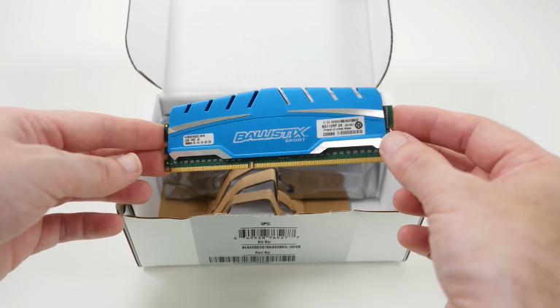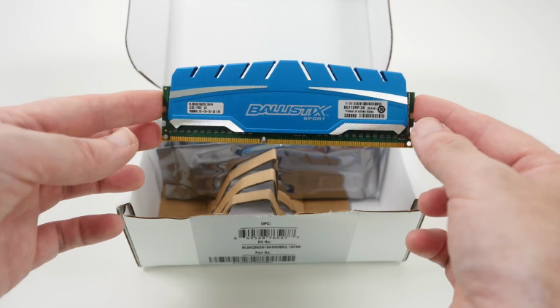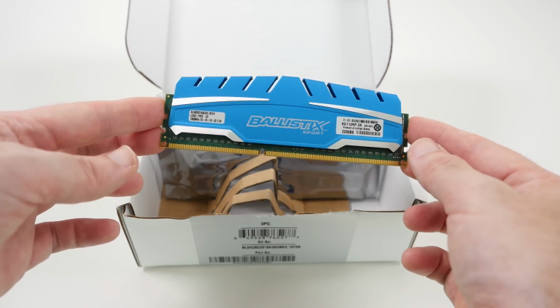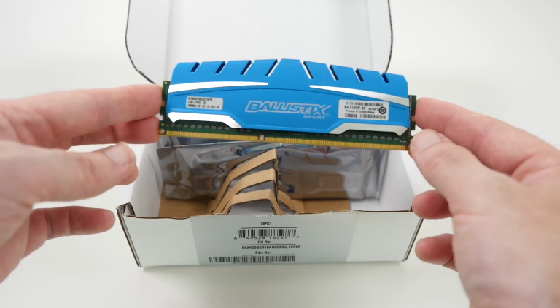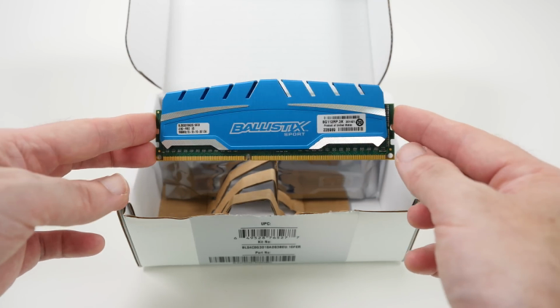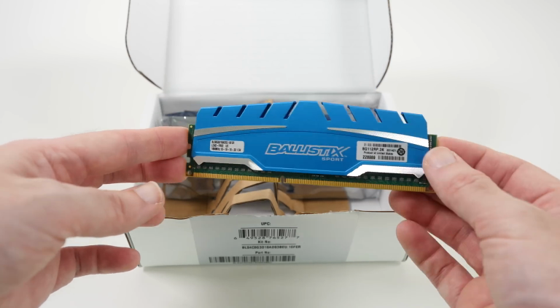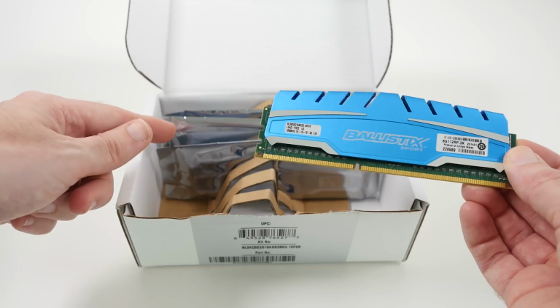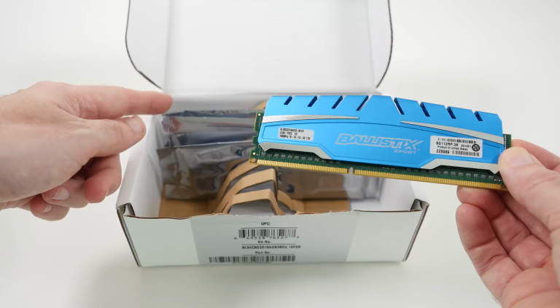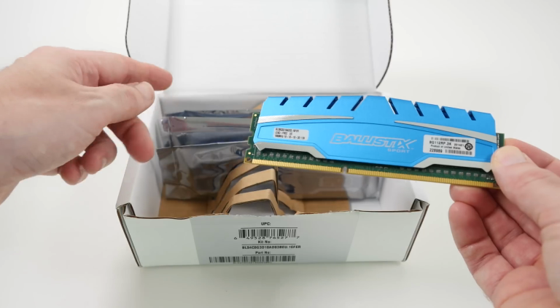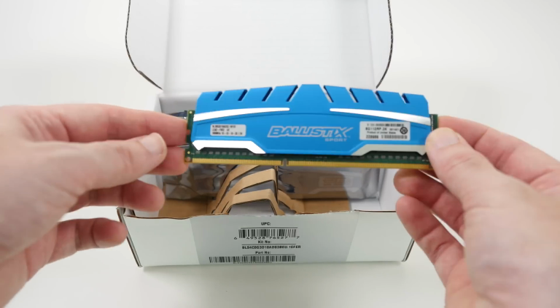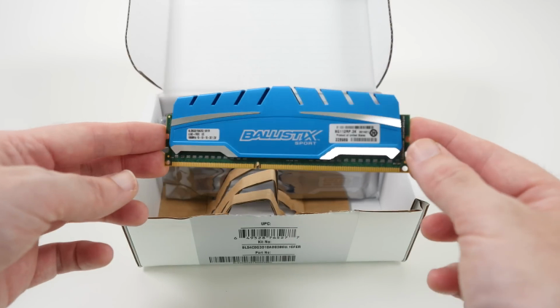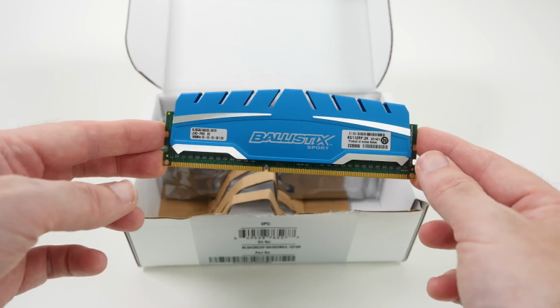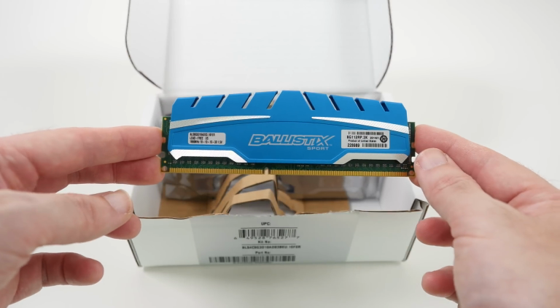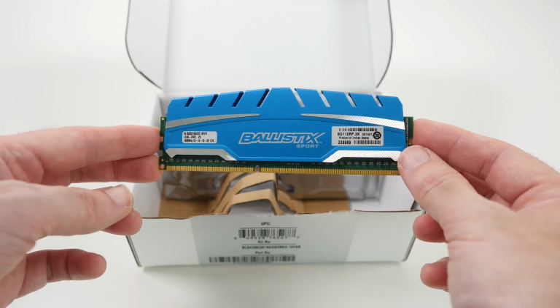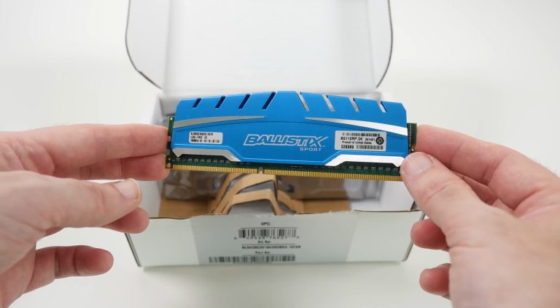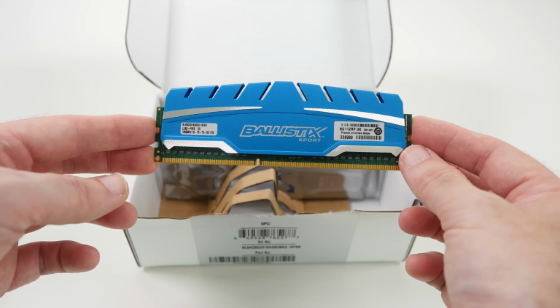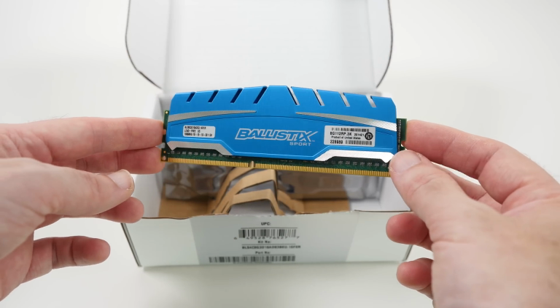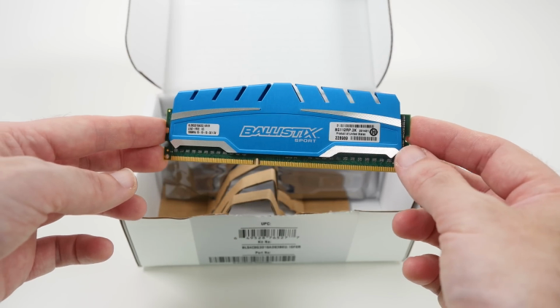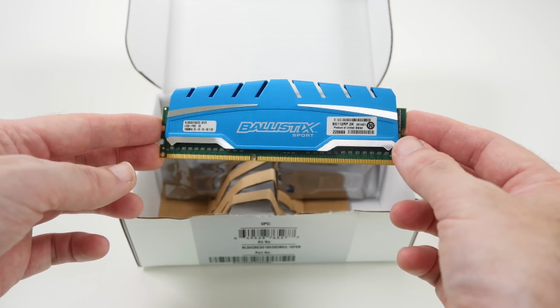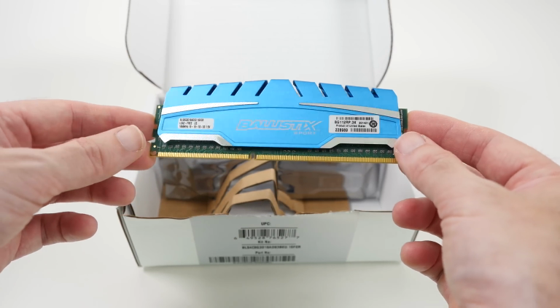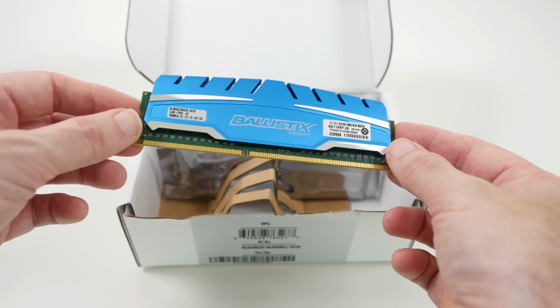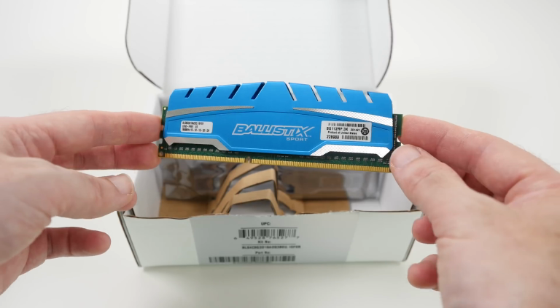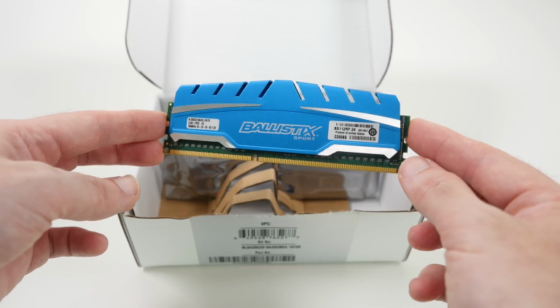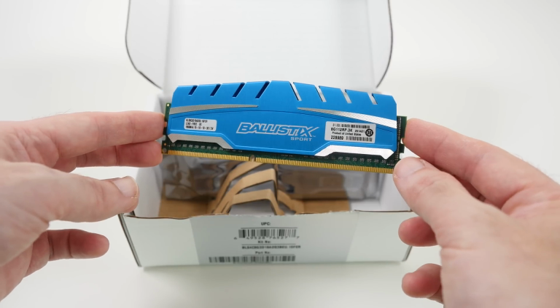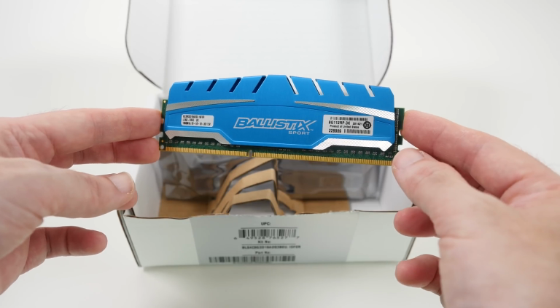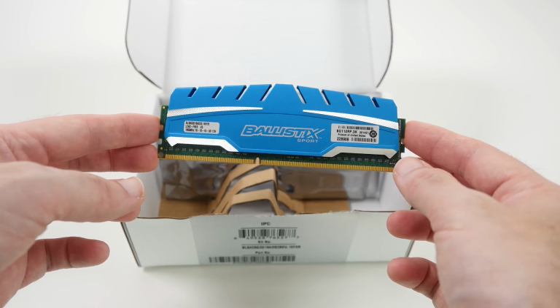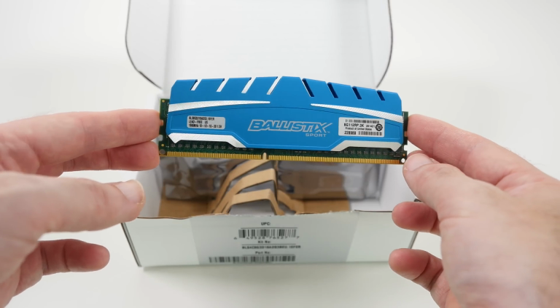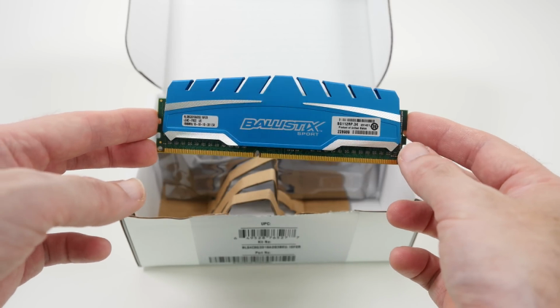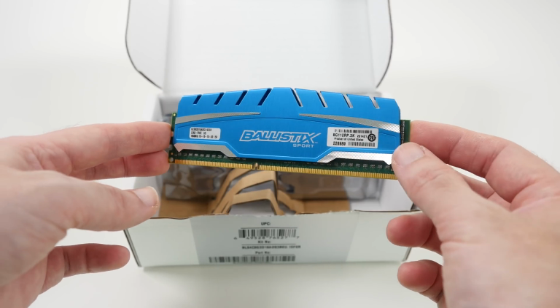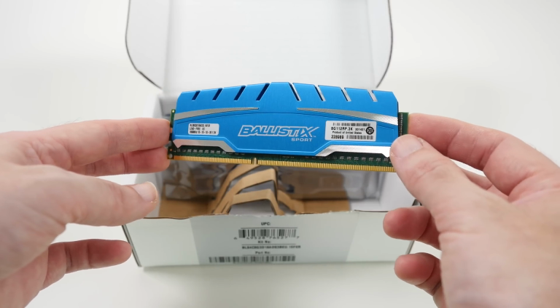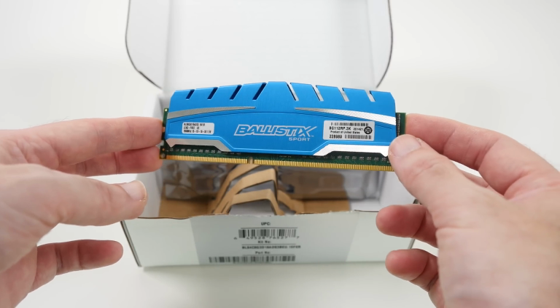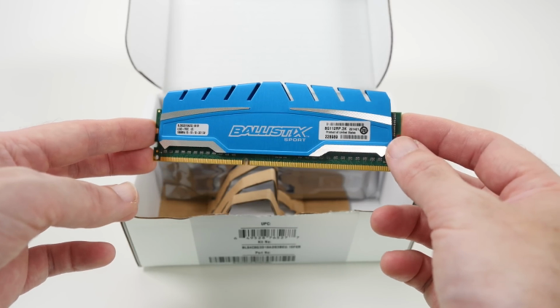As I said, this is an 8-gigabyte module. We've got three others in here, so 32 gigabytes in total are going into our 2014 PC build. Check out the links in the video description. A big shout out to Crucial Technology for supplying the memory for our build.